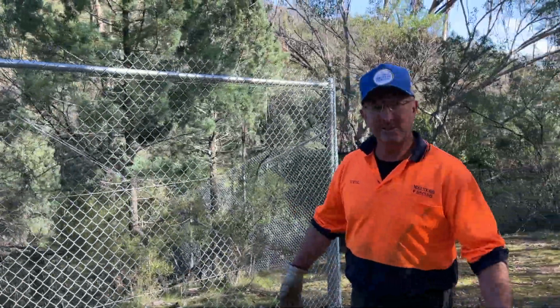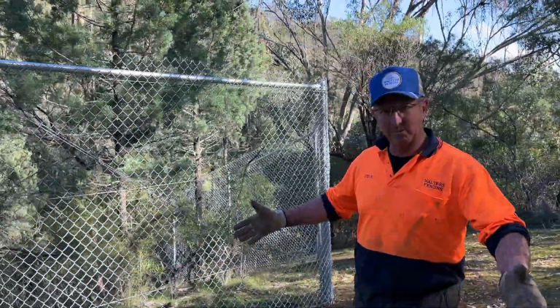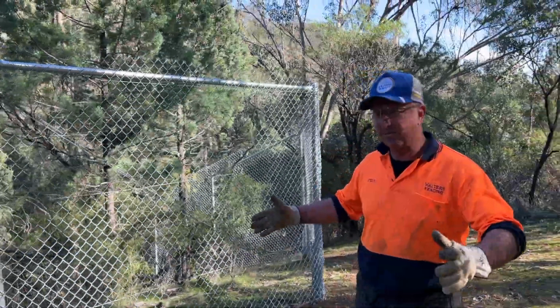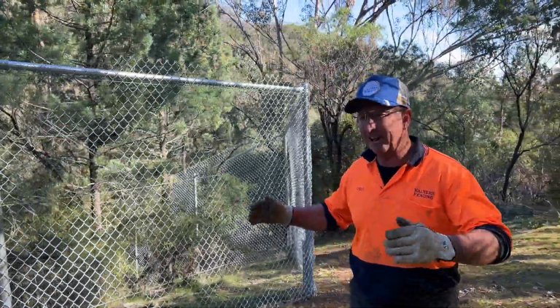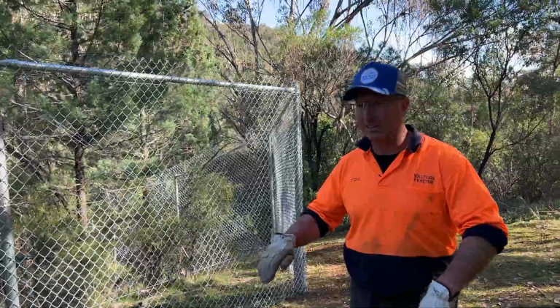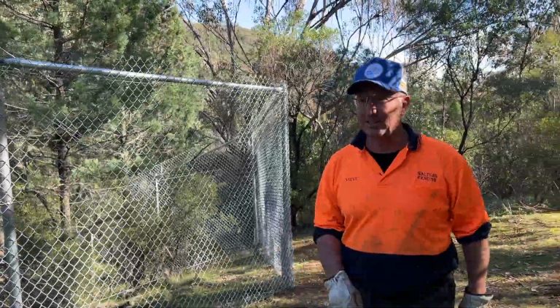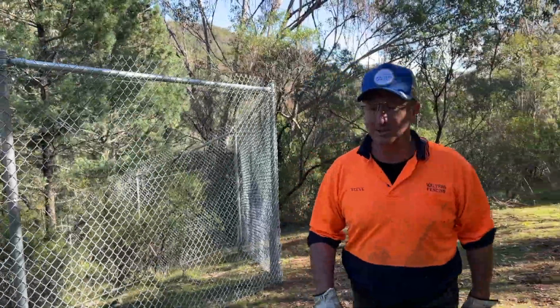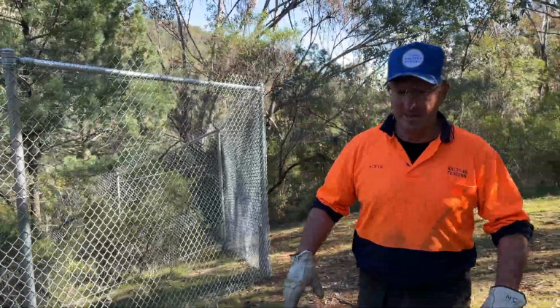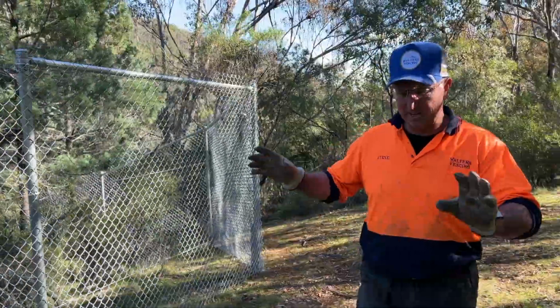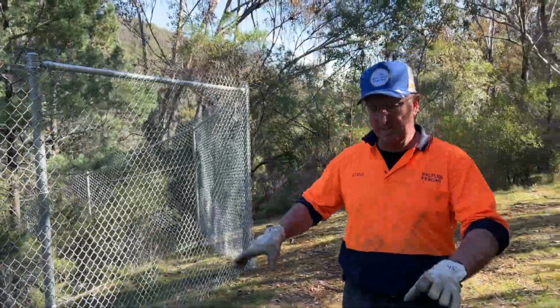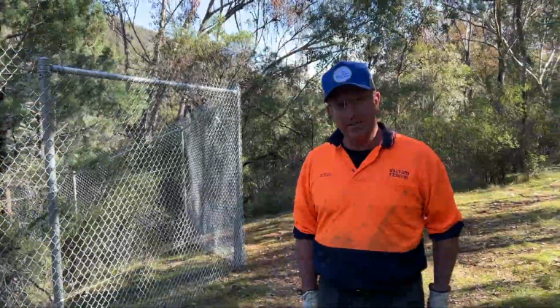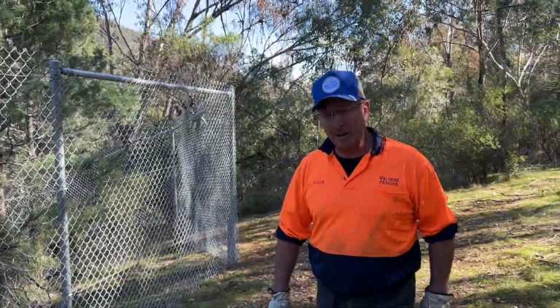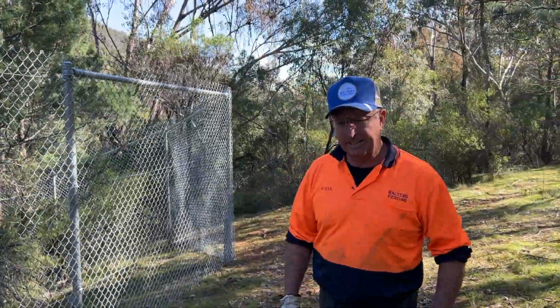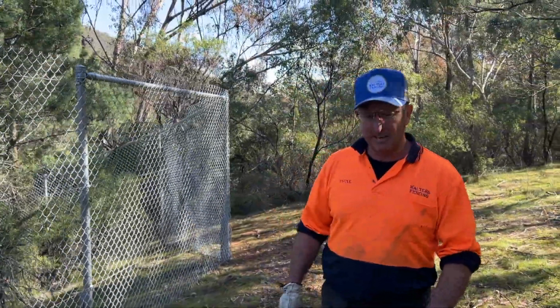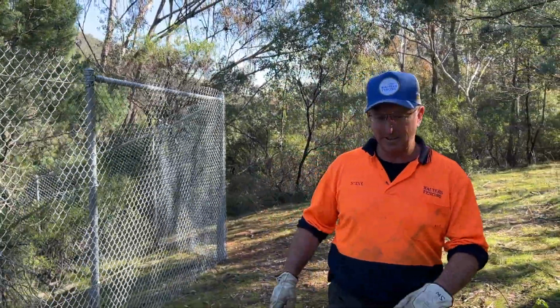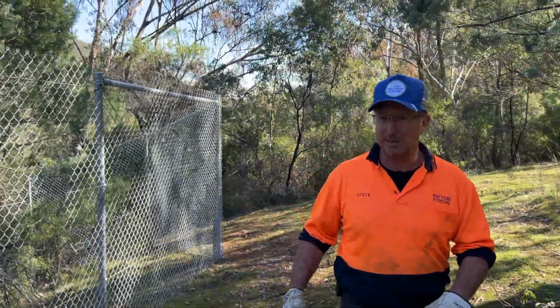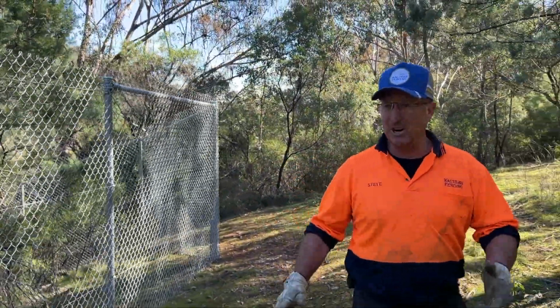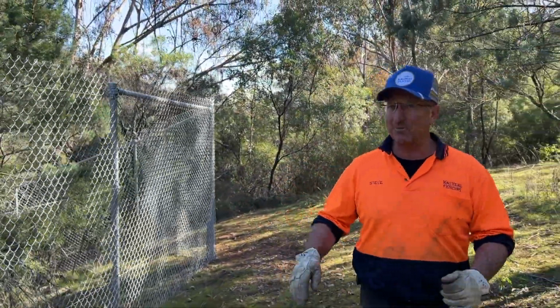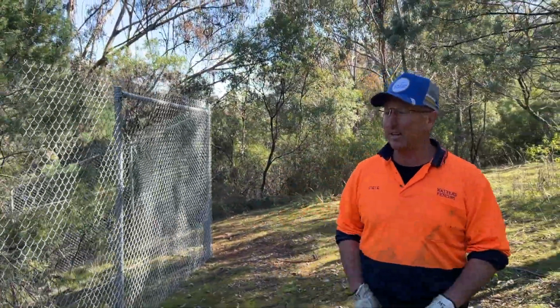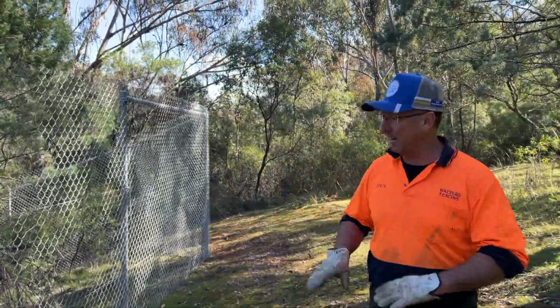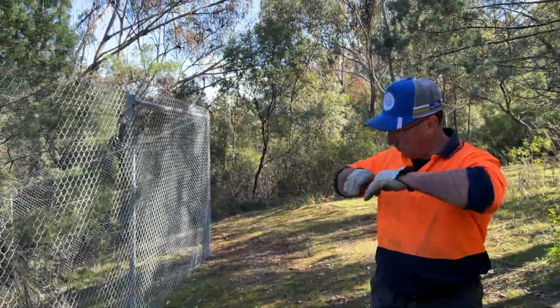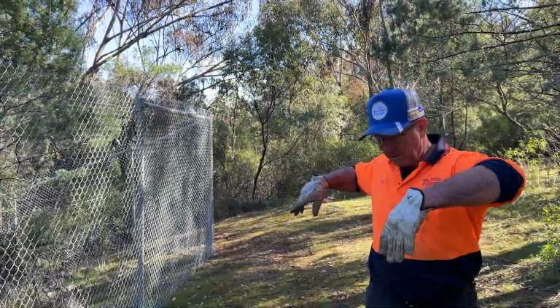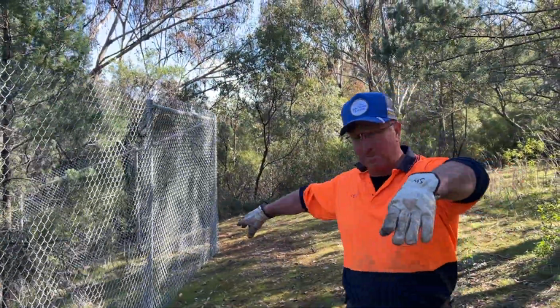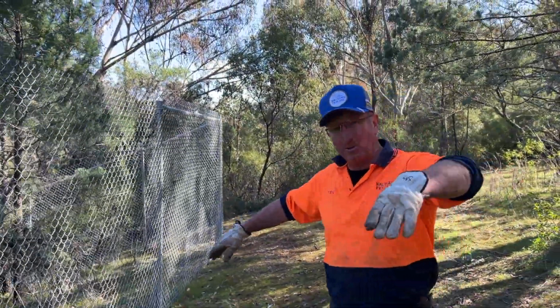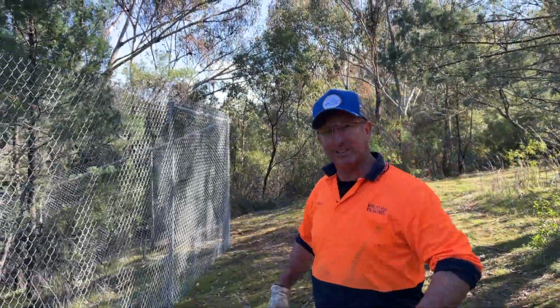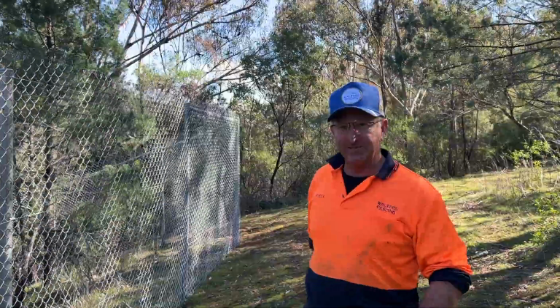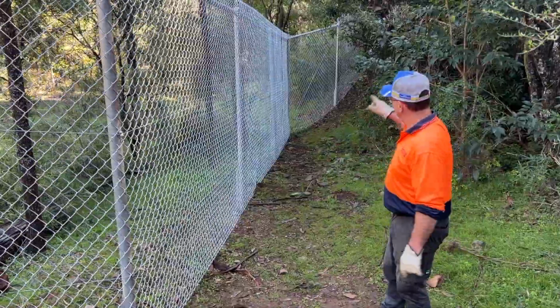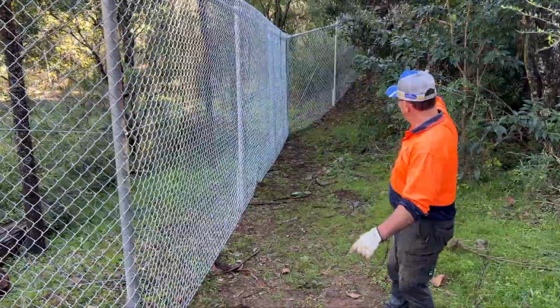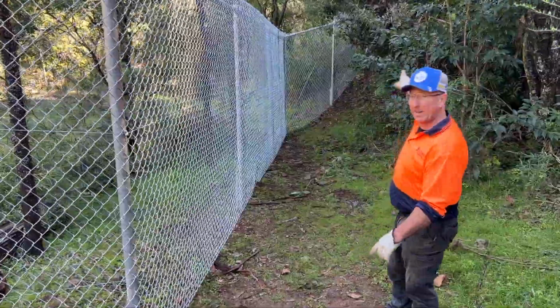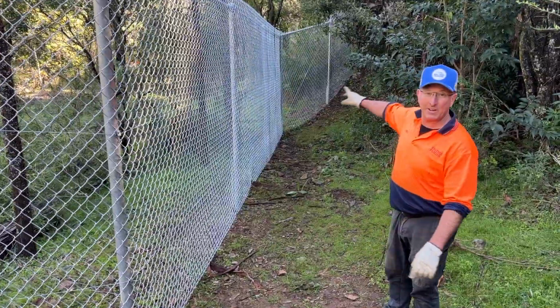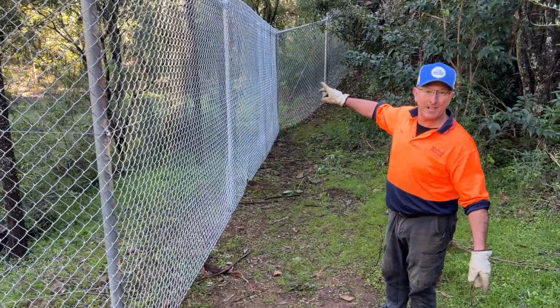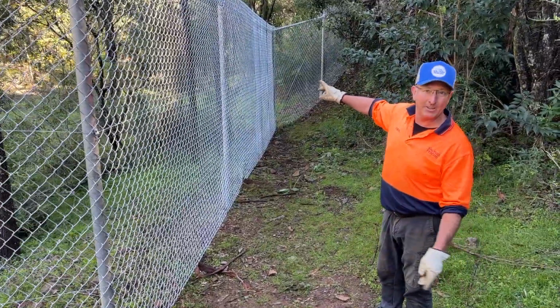This is the top section. If it was a little bit flatter we could get the utes up here, drop our gear — it's like a bit of a dump — and then work down both ways. This is where we came down from that hill.